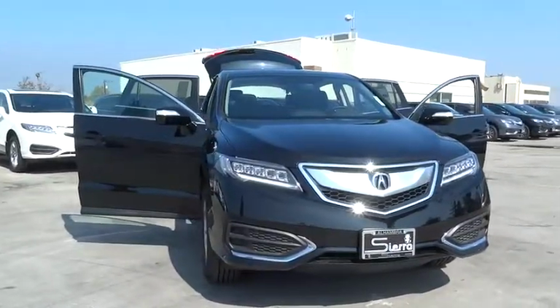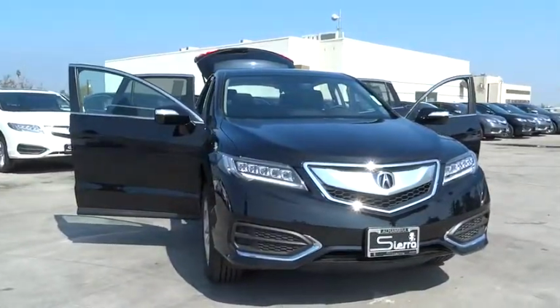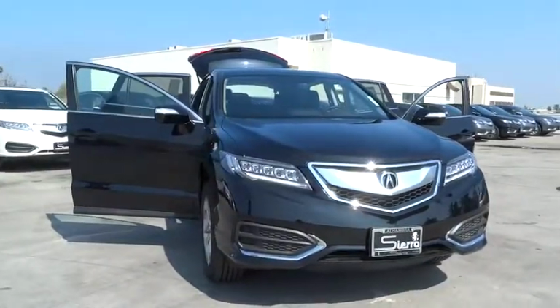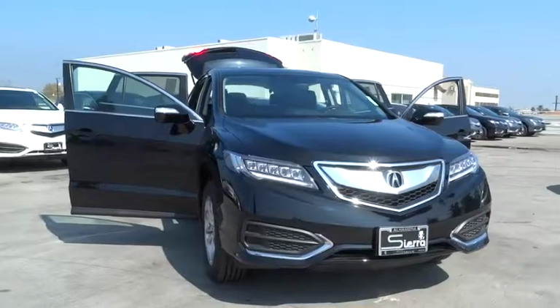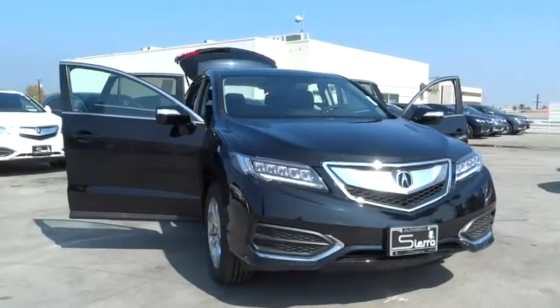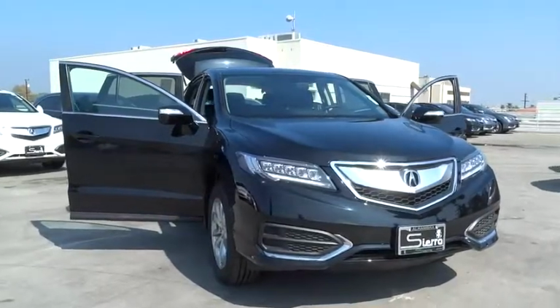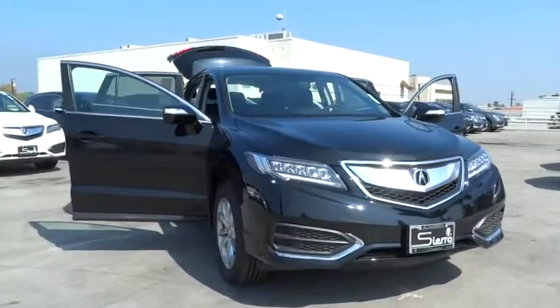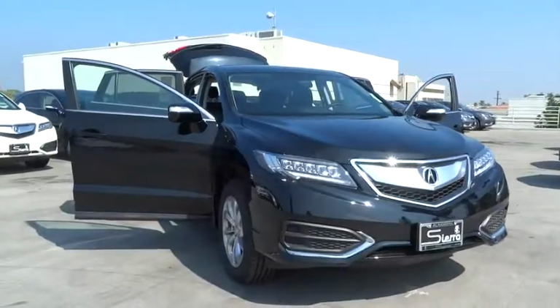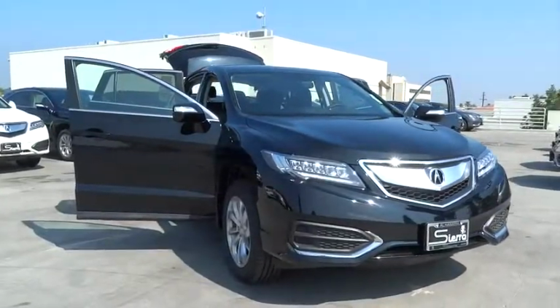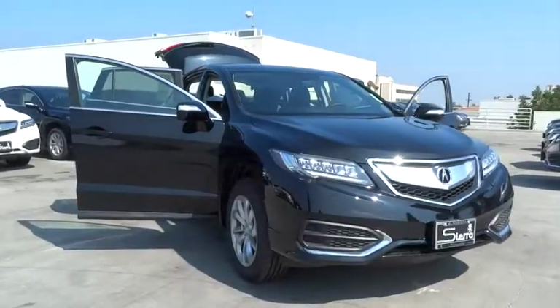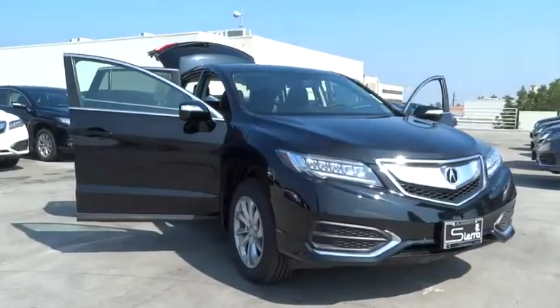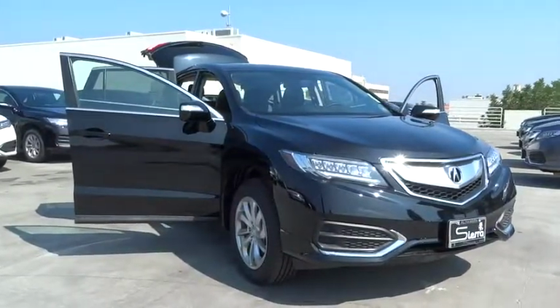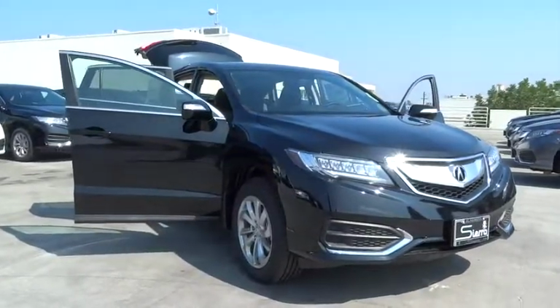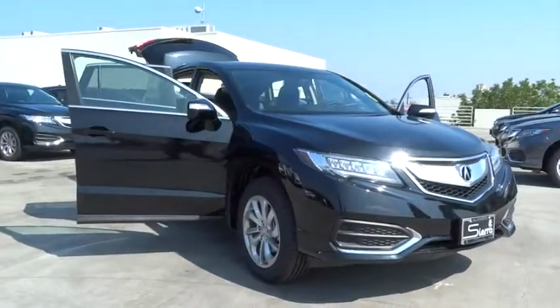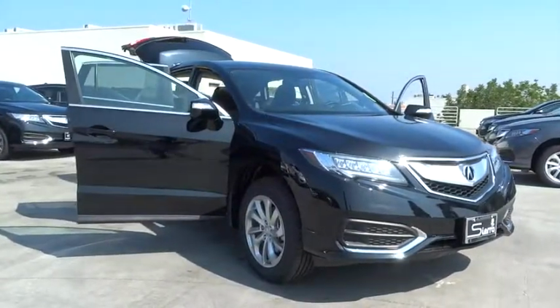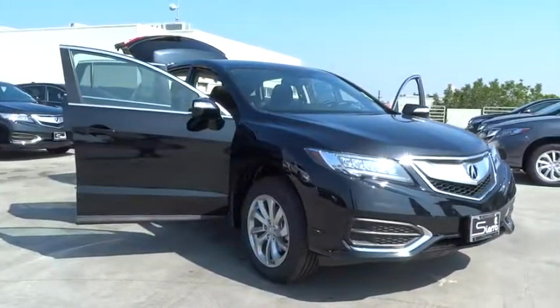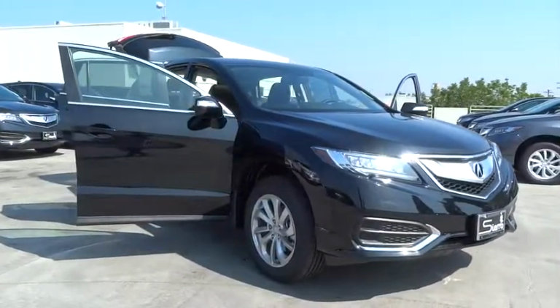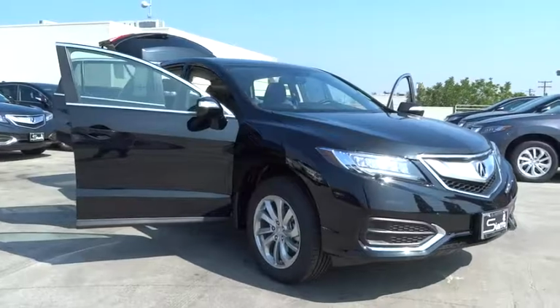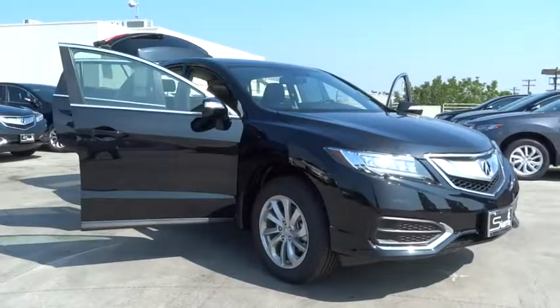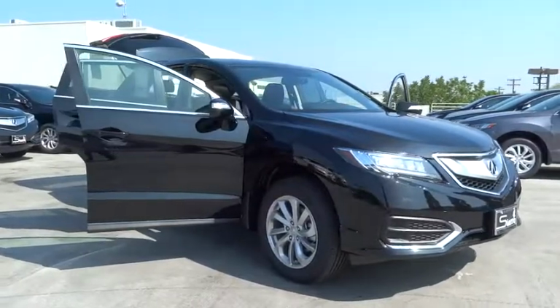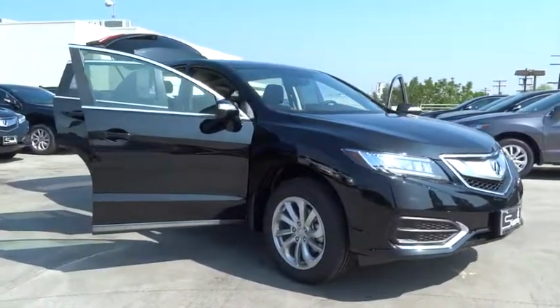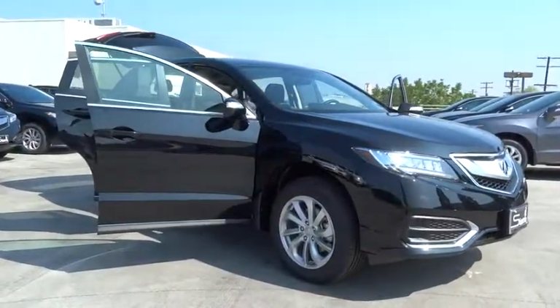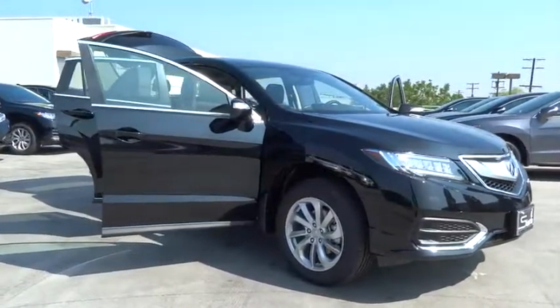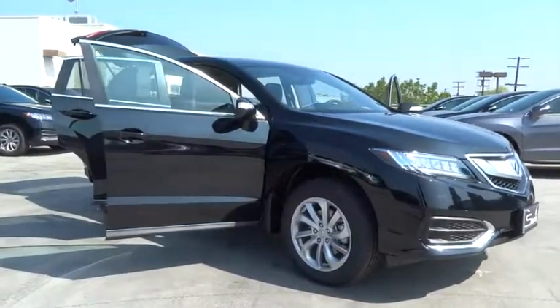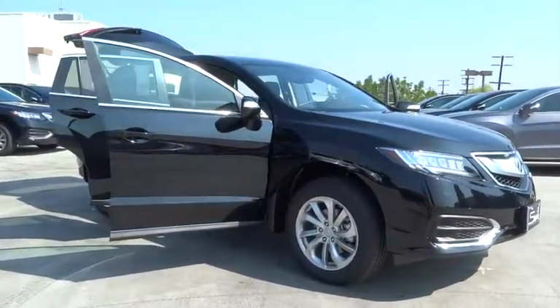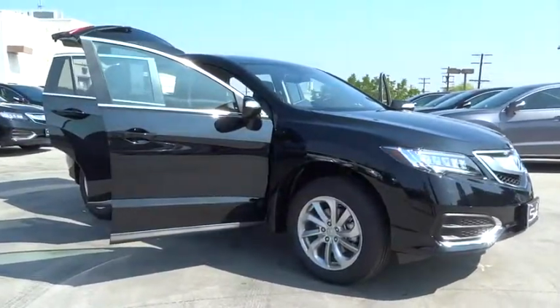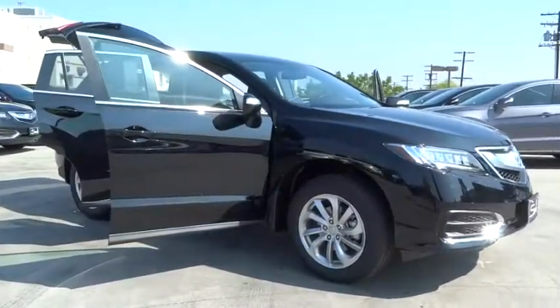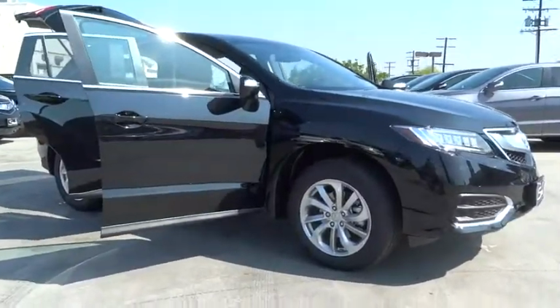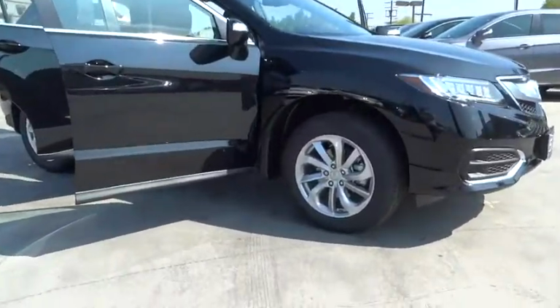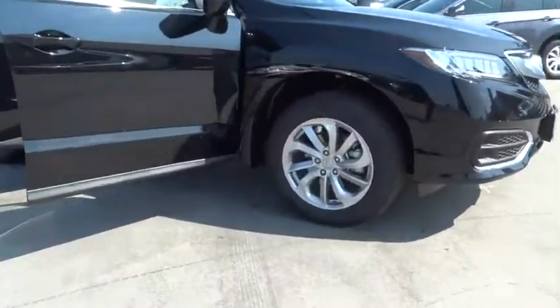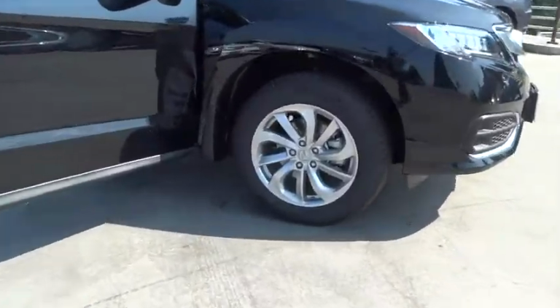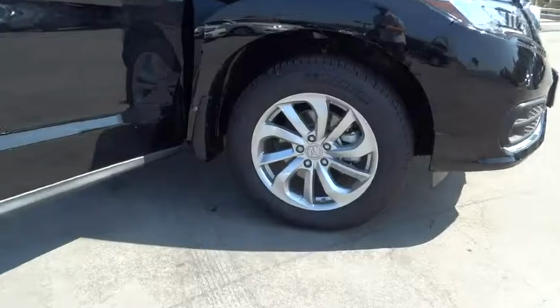Traction control, stability control, navigation system, power liftgate, keyless entry, steering wheel audio controls, power passenger seat, anti-lock braking system, backup camera, Bluetooth.